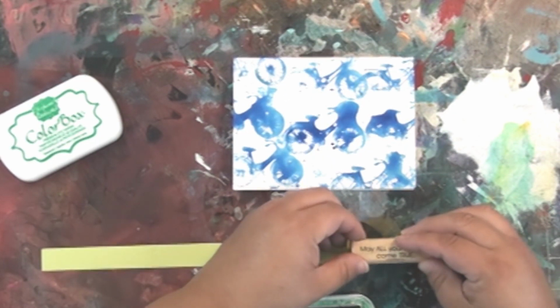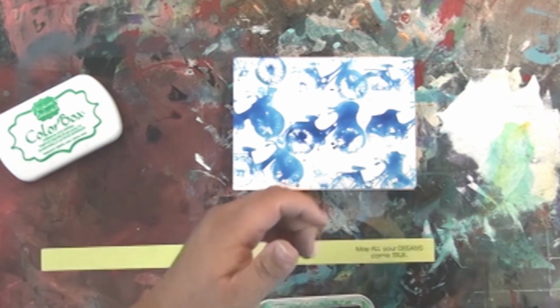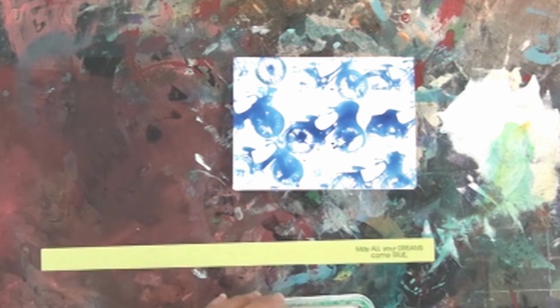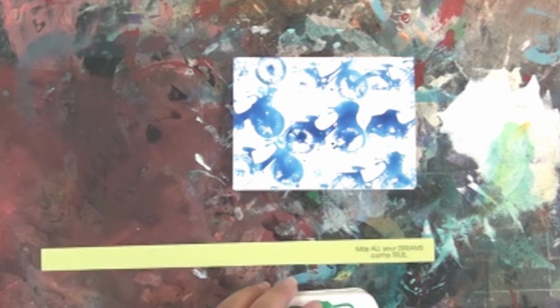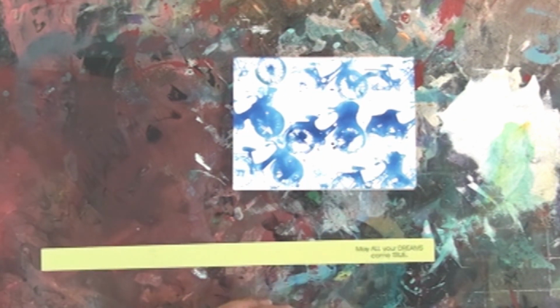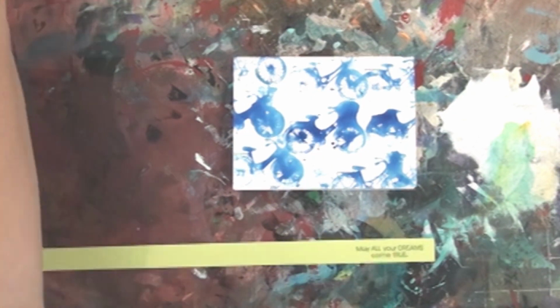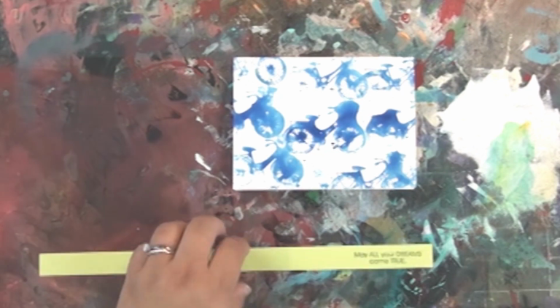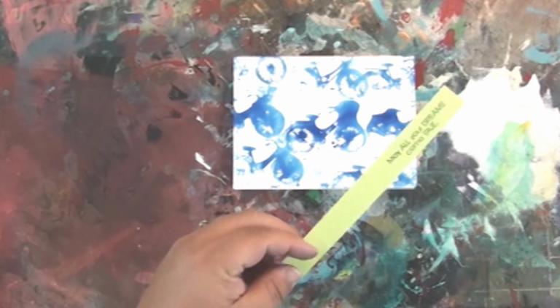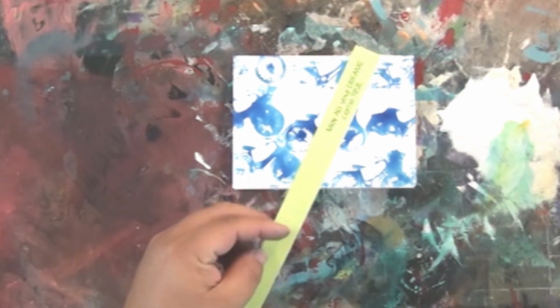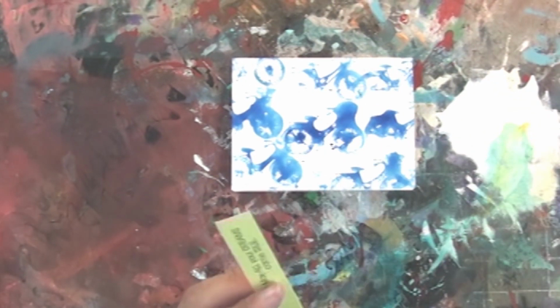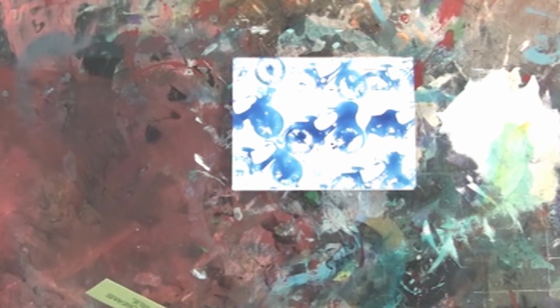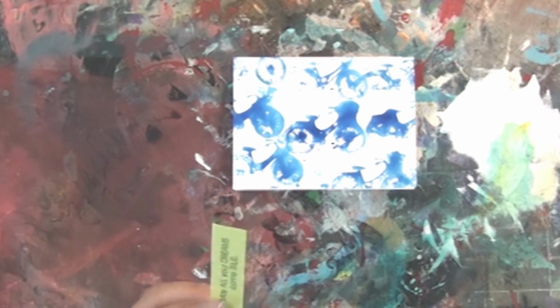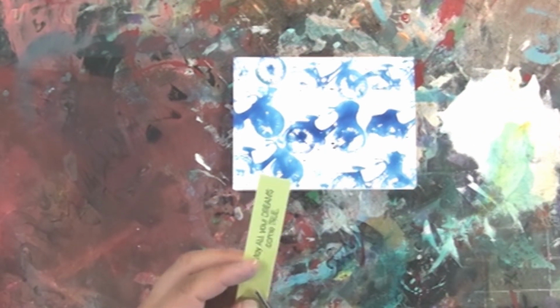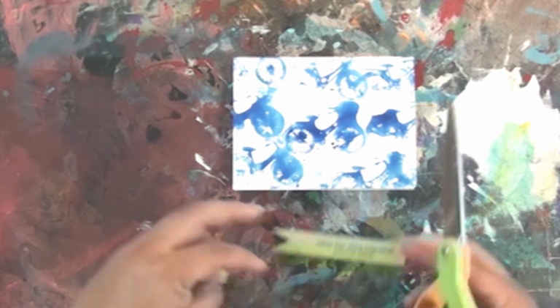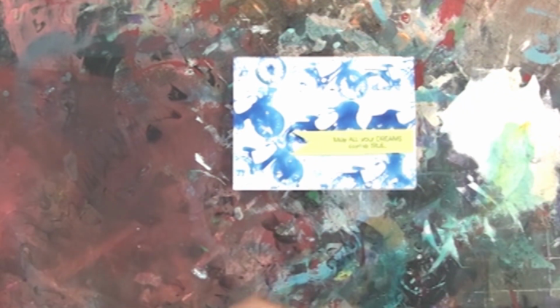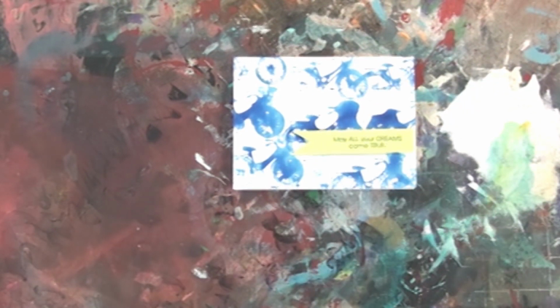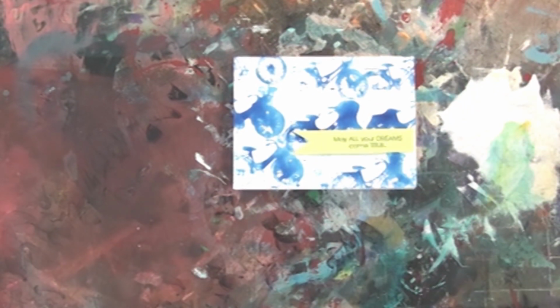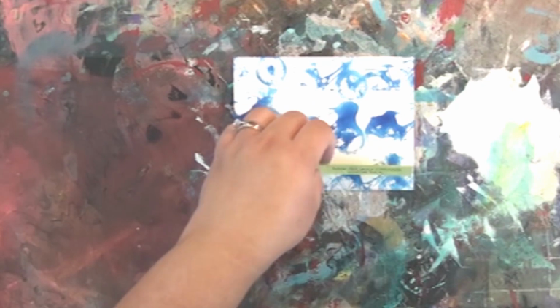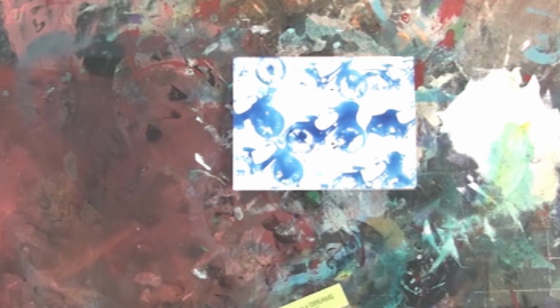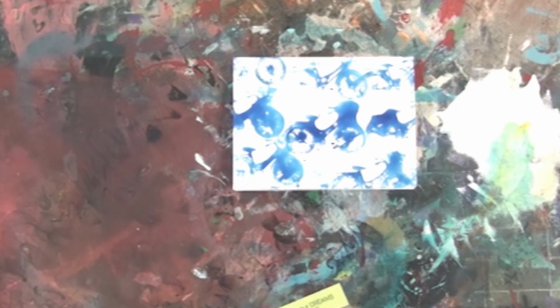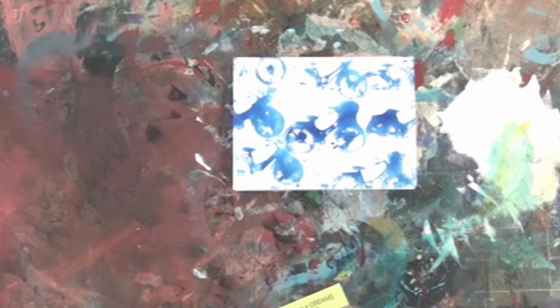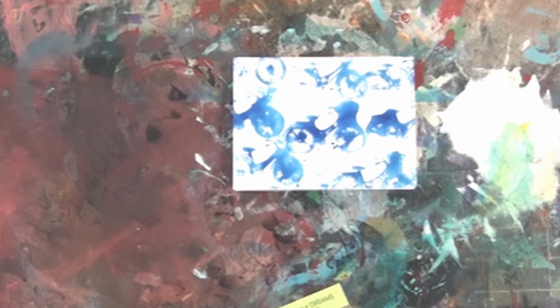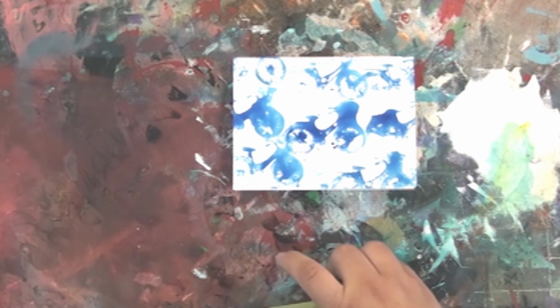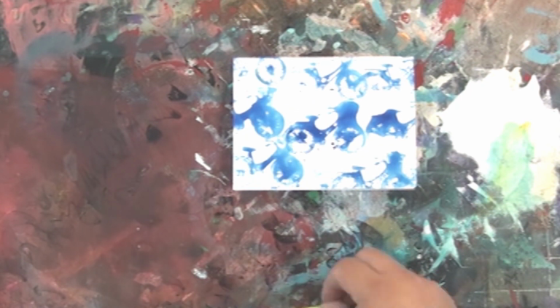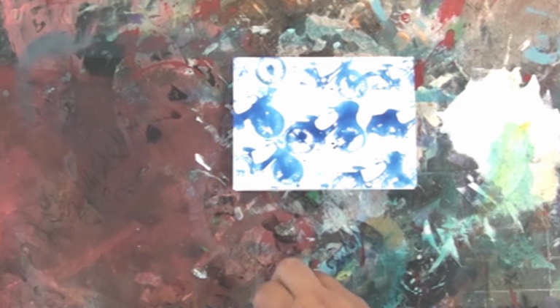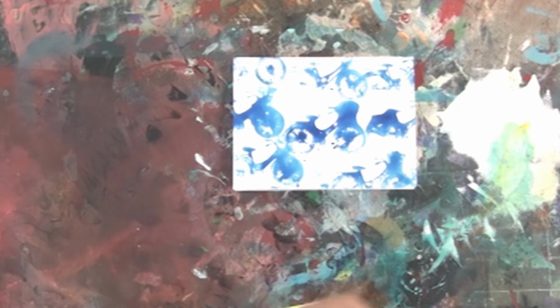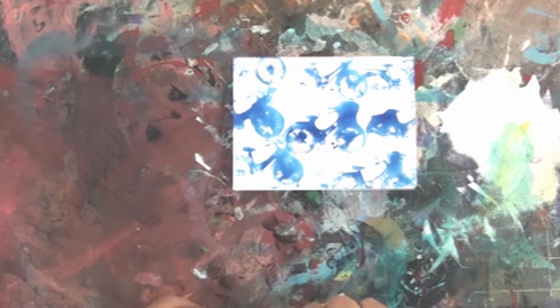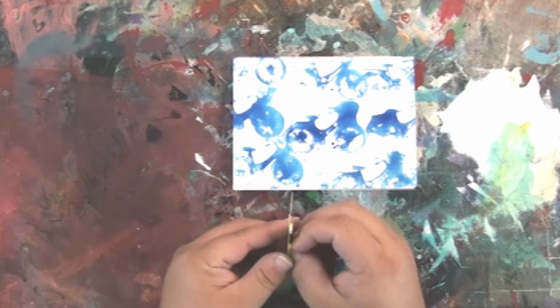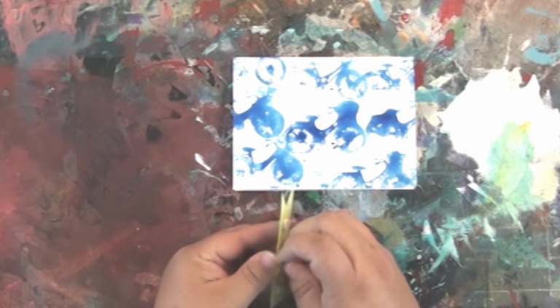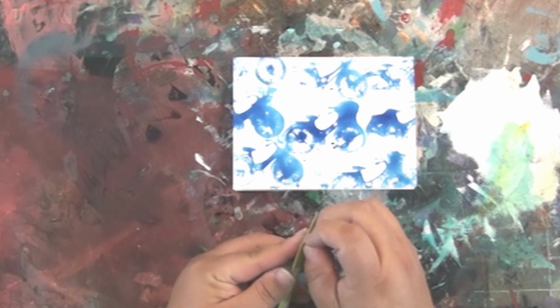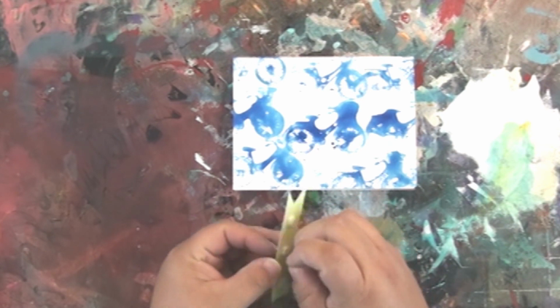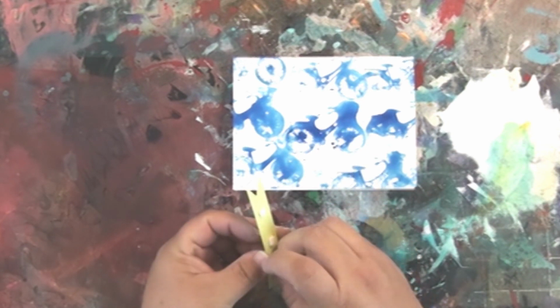I just stamped a little sentiment here on a strip of cardstock, cut a notch in it, and put that on the bottom of the card with some 3D foam squares. I'm also going to be adding a little strip of washi tape to the bottom as an embellishment.